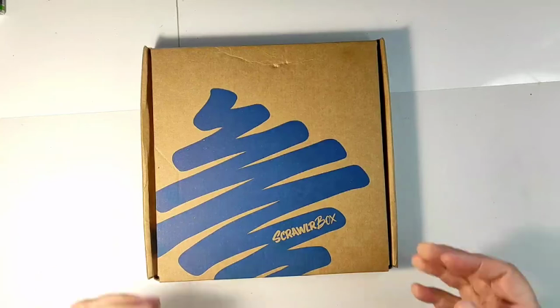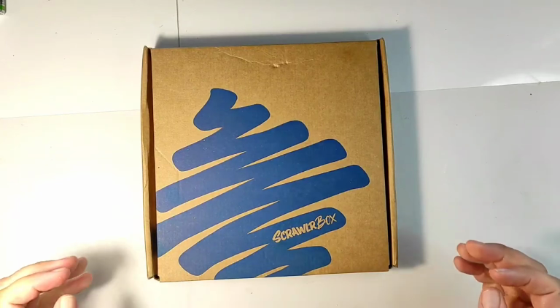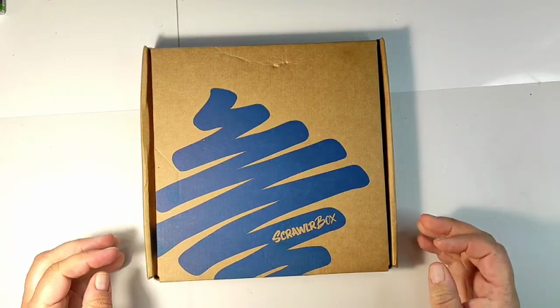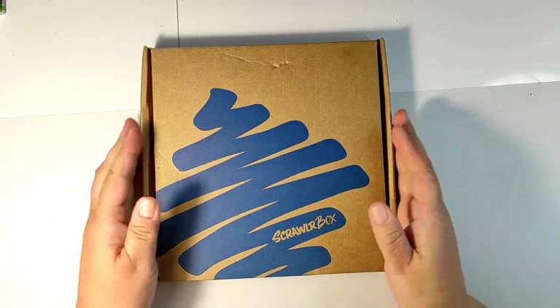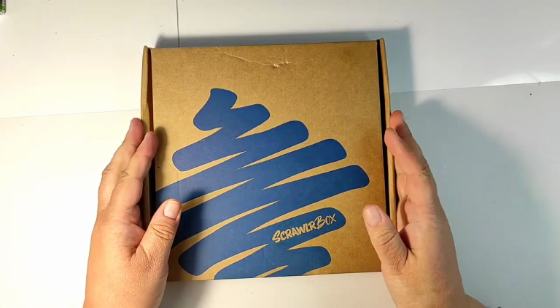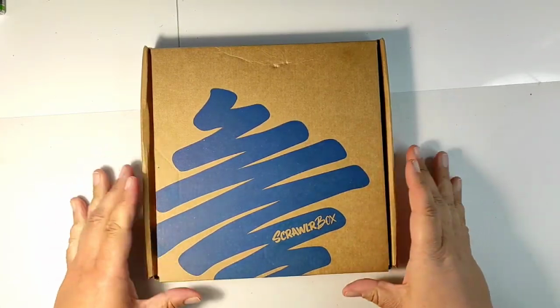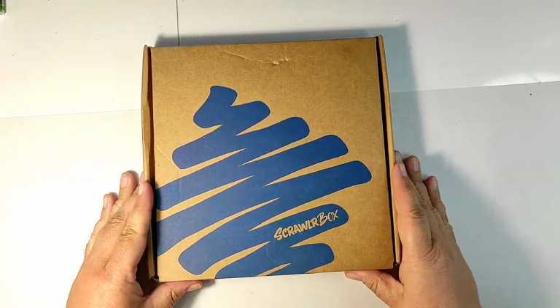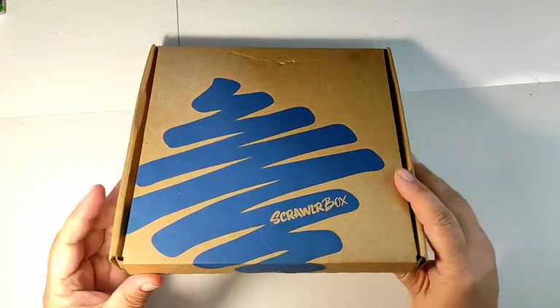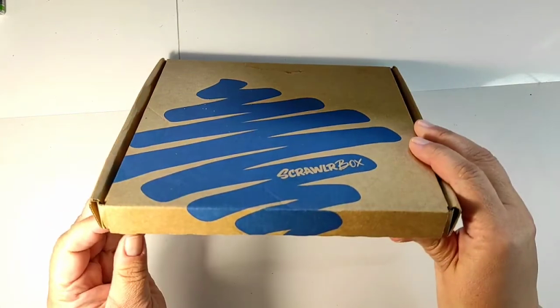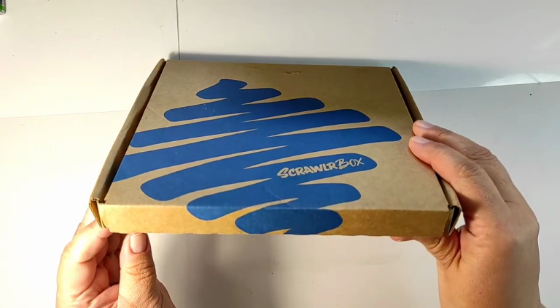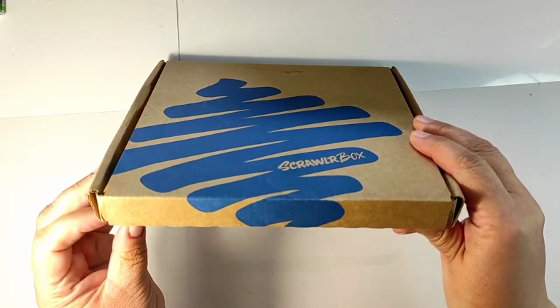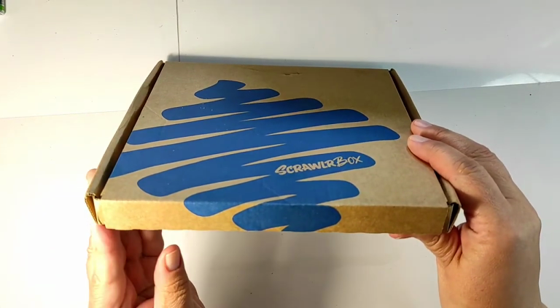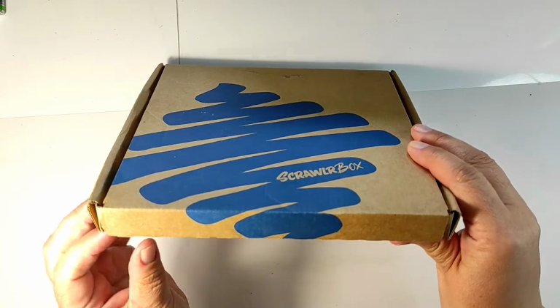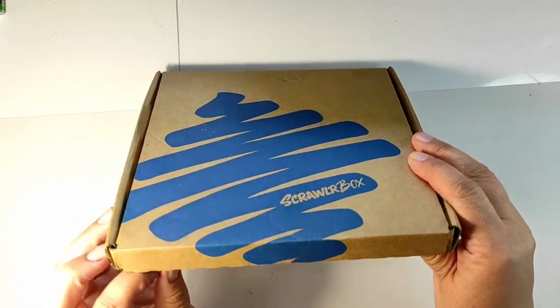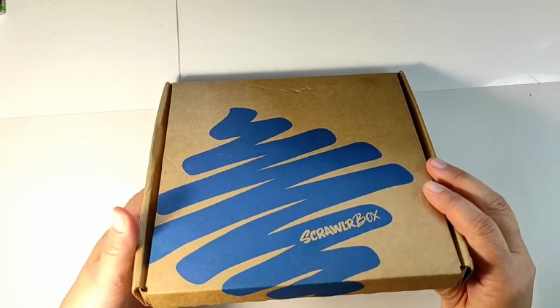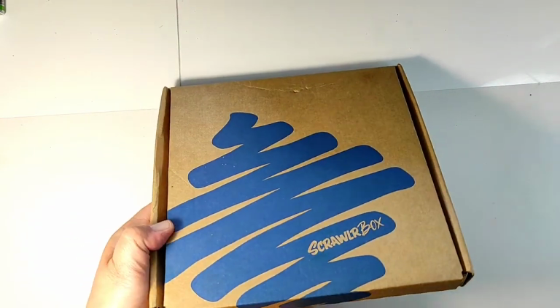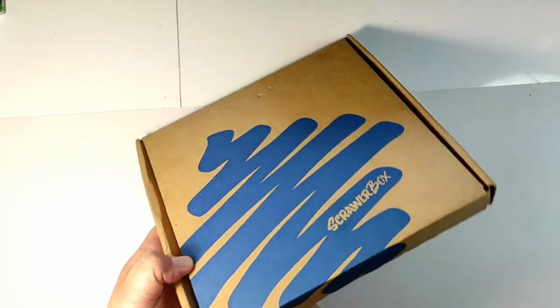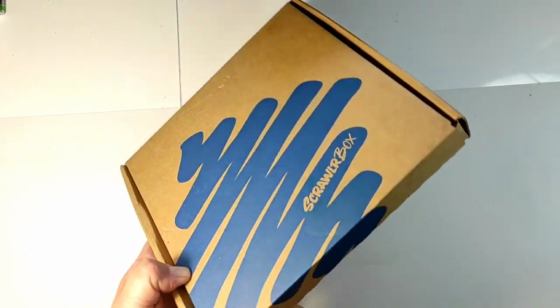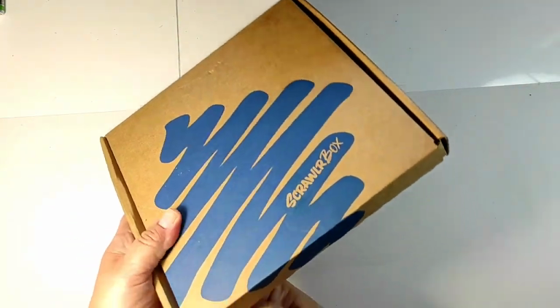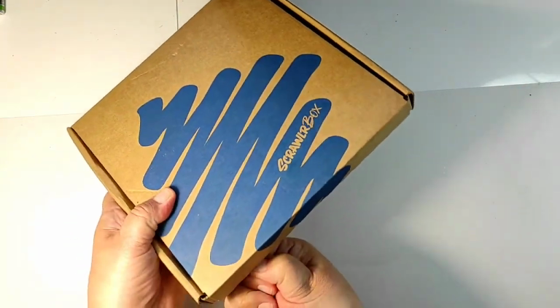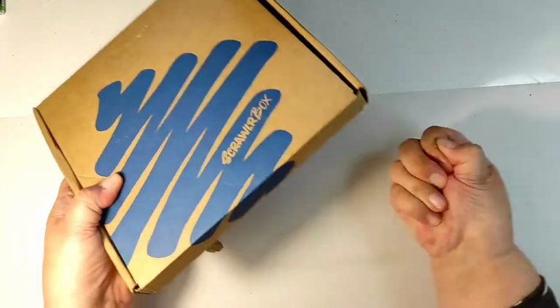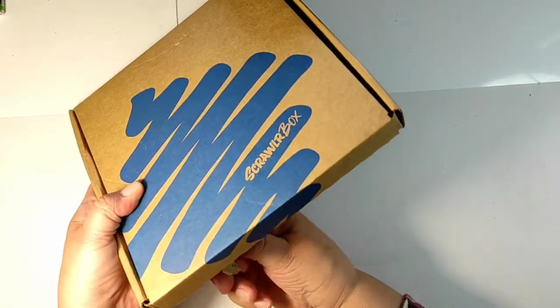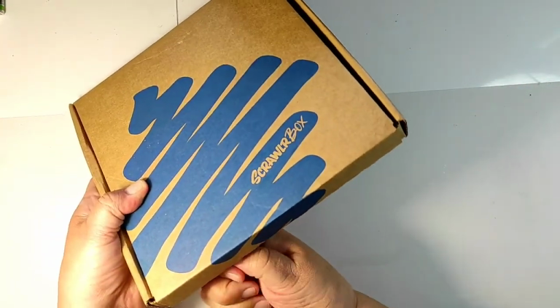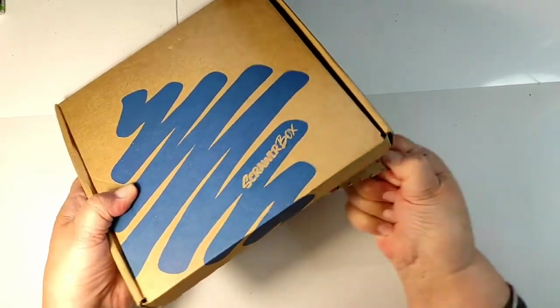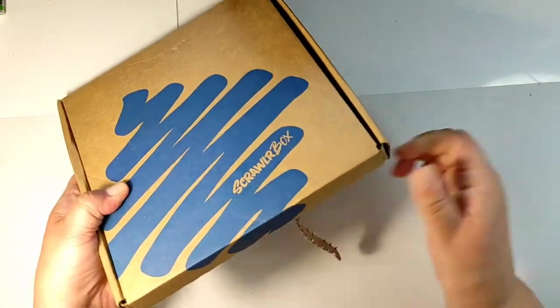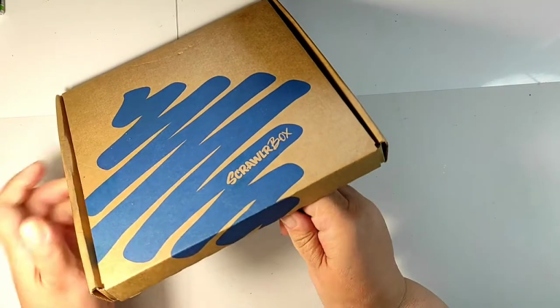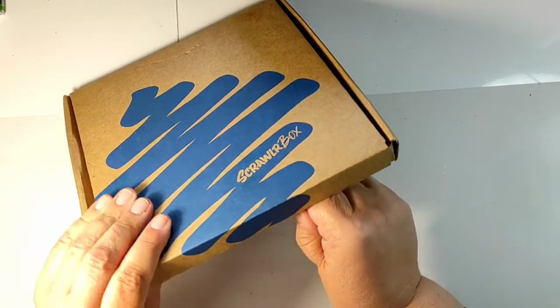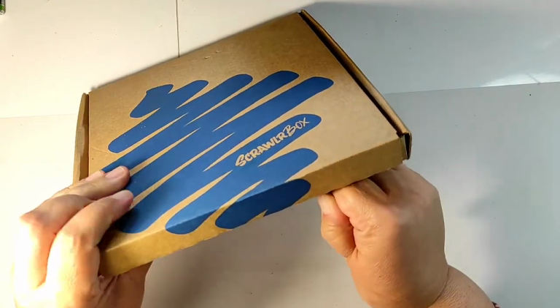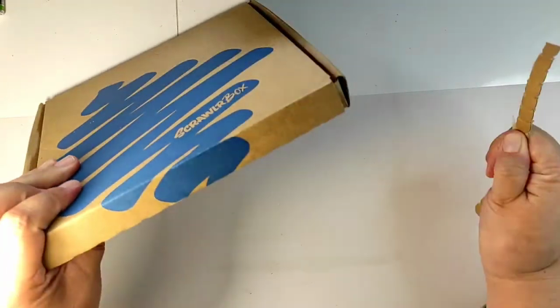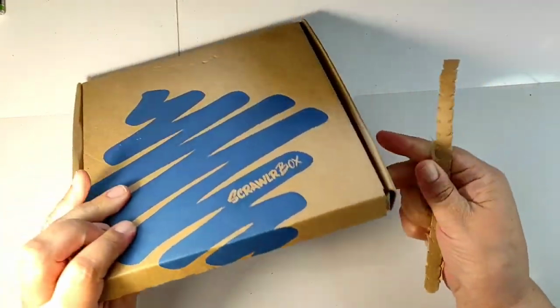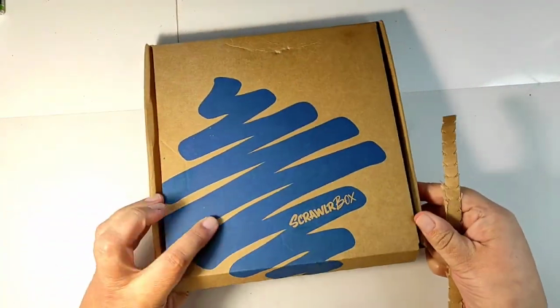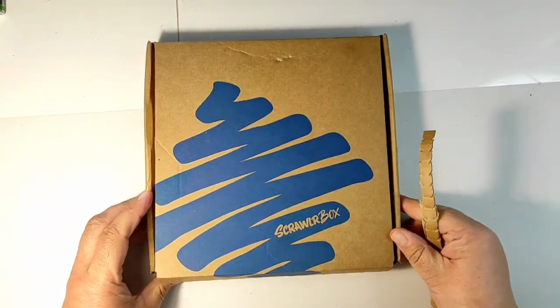Welcome to the Big Fat Mixed Media Tribe. Today in the Craft Supplies series we are unboxing the ScrawlrBox April Art Supplies box.